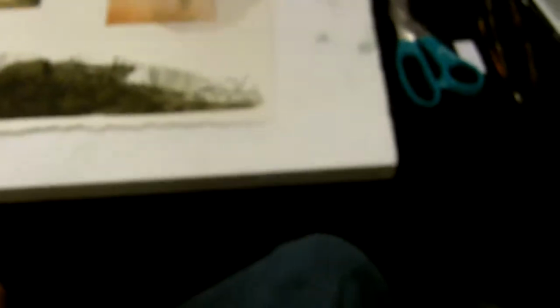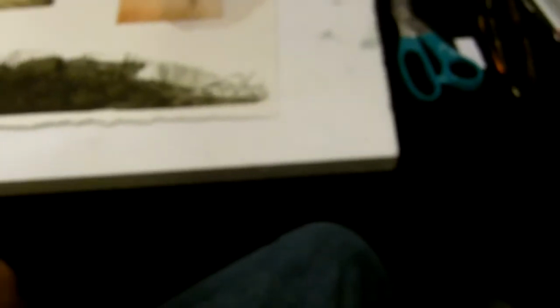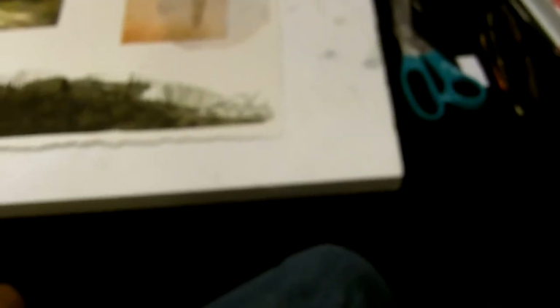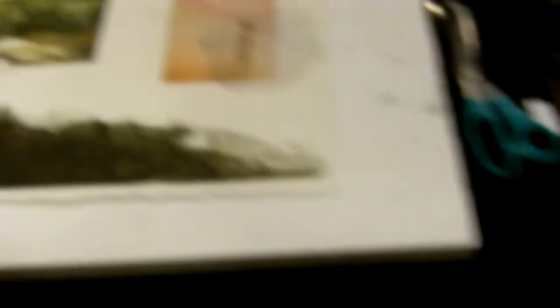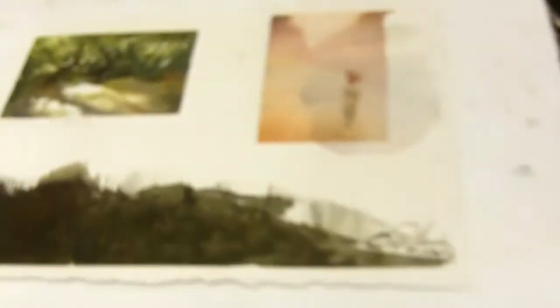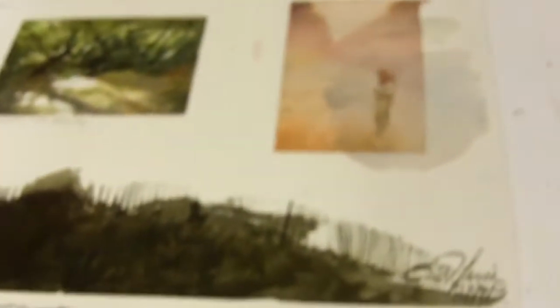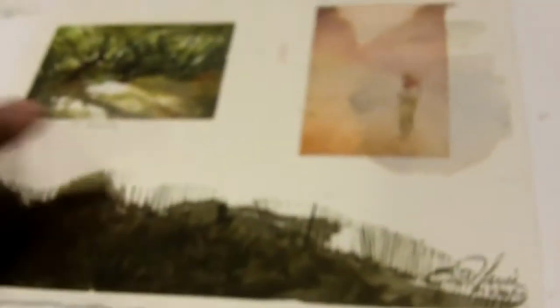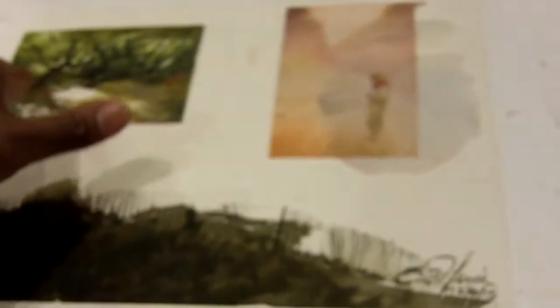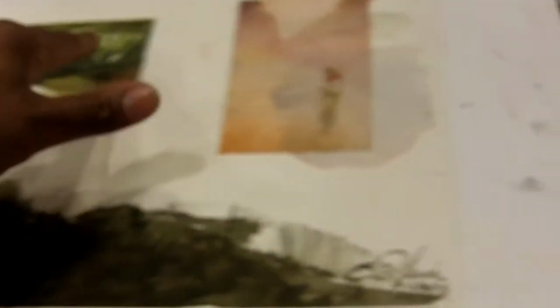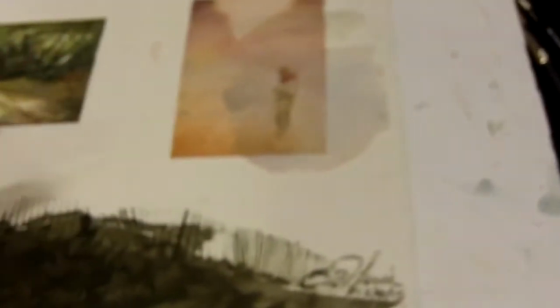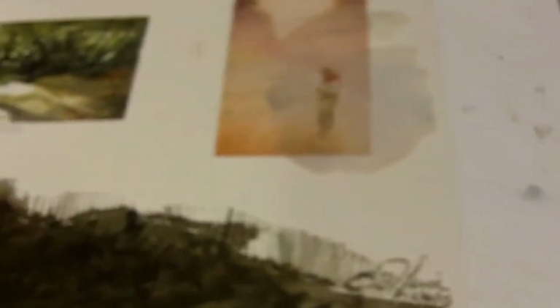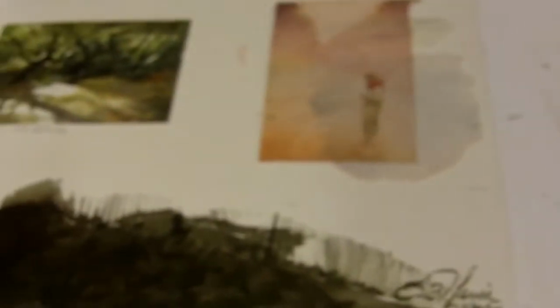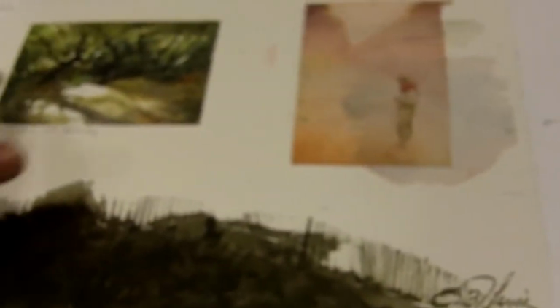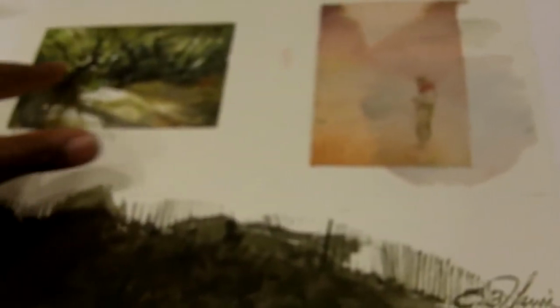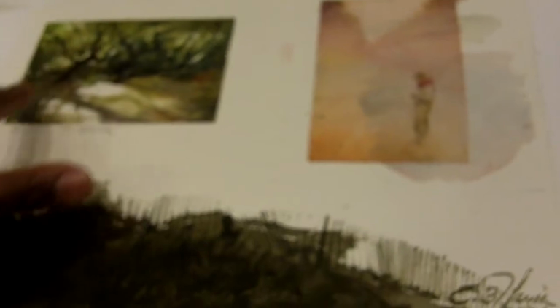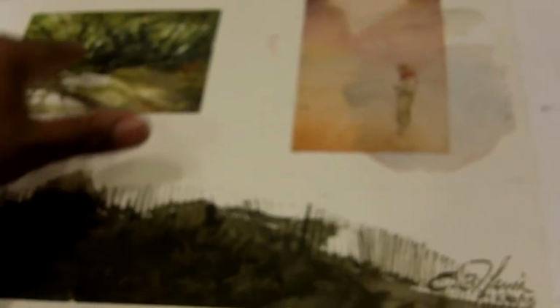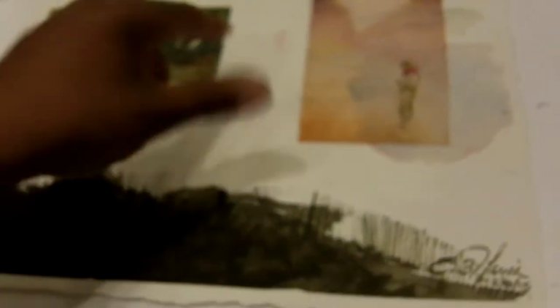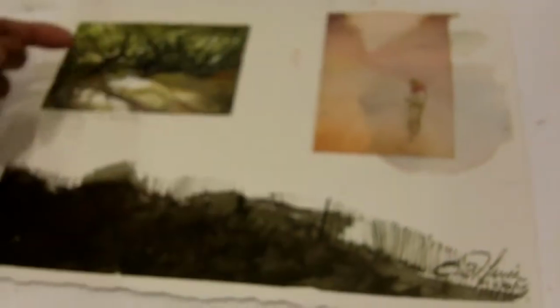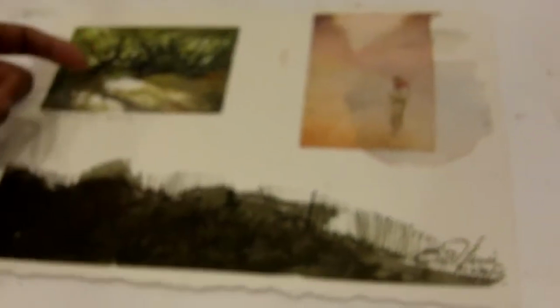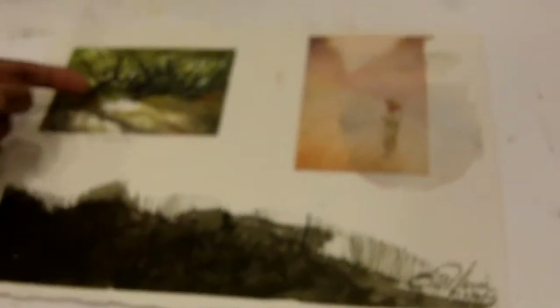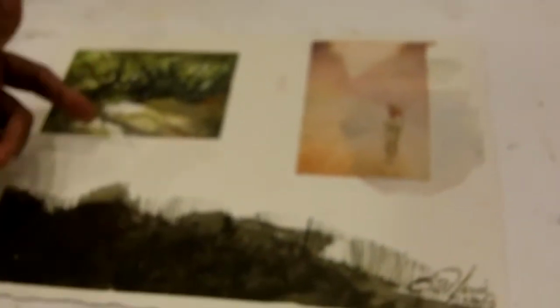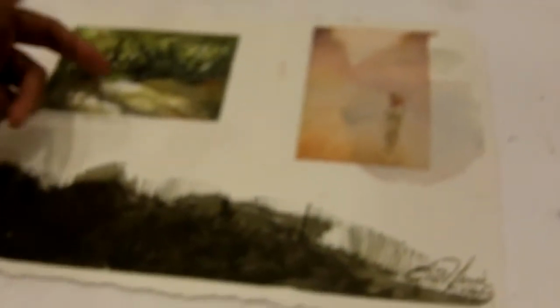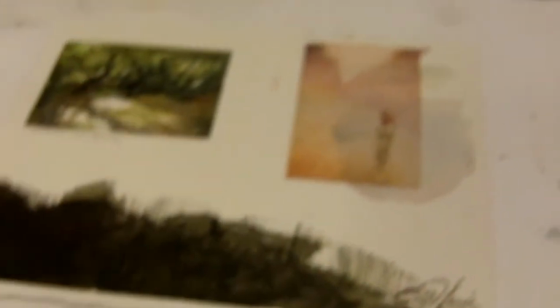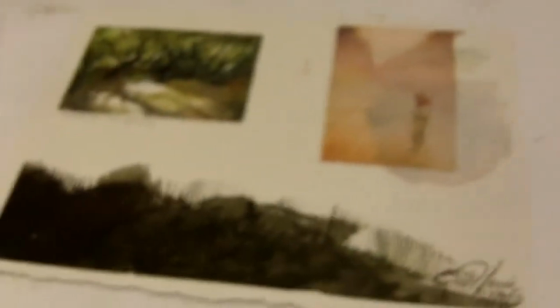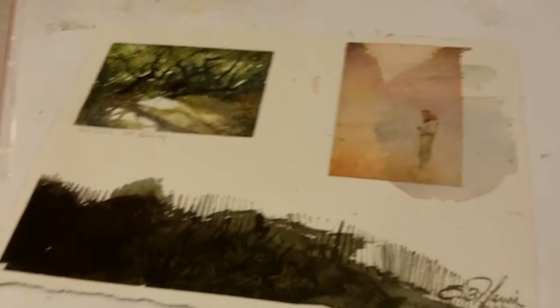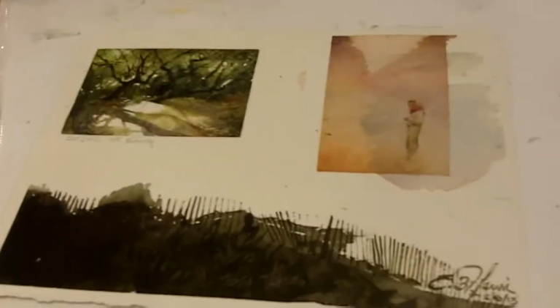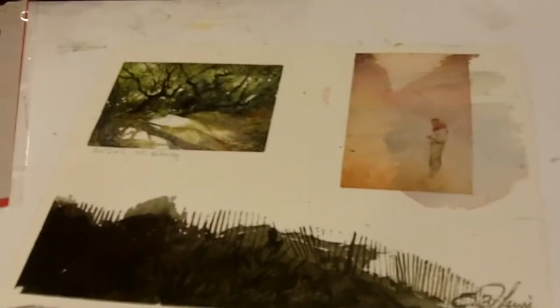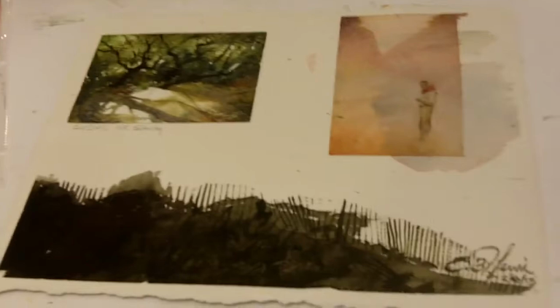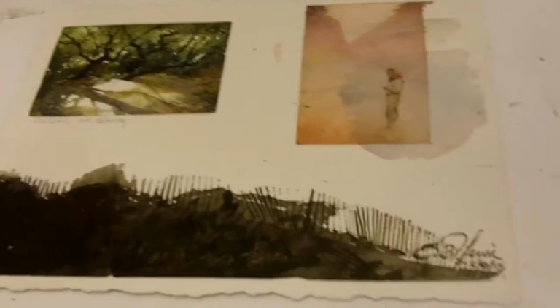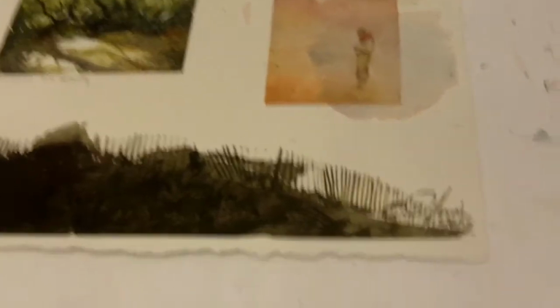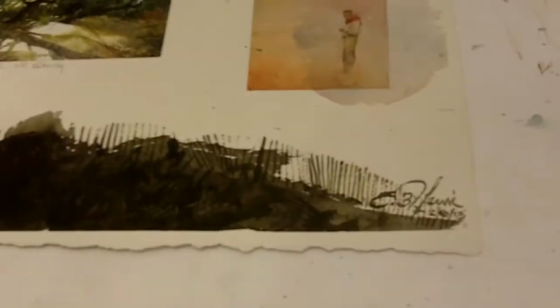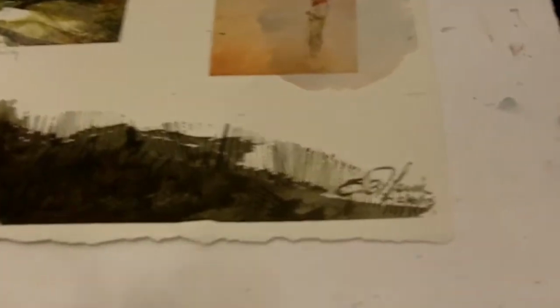You don't see here — actually it works even better on these little white areas that balance this white. Did you use salt on this one? No.